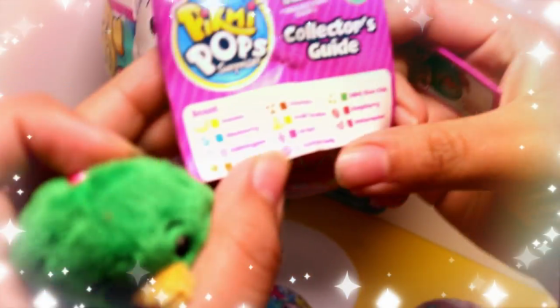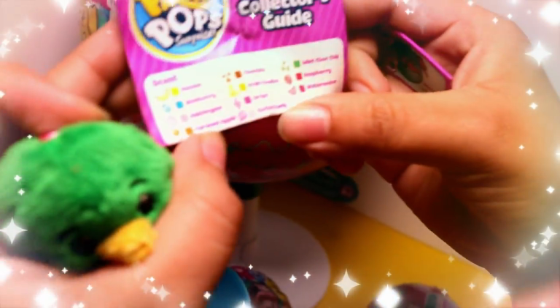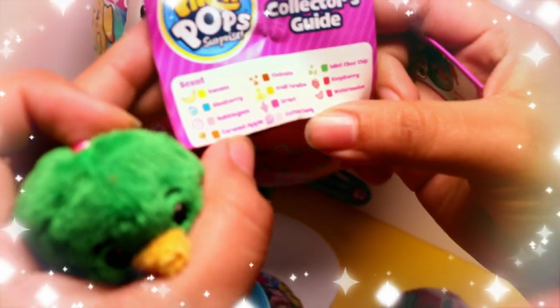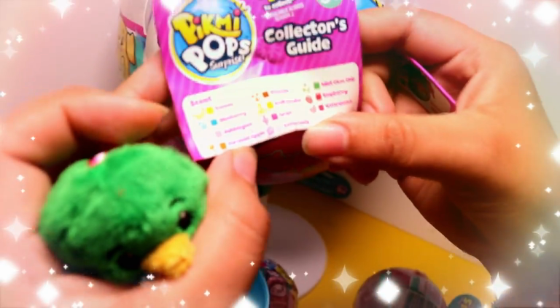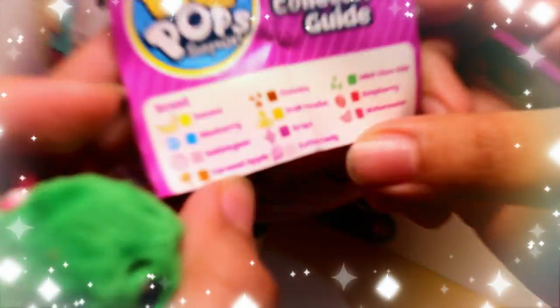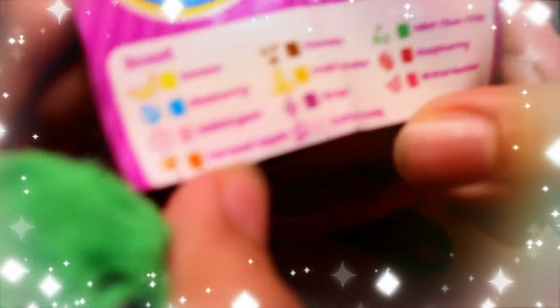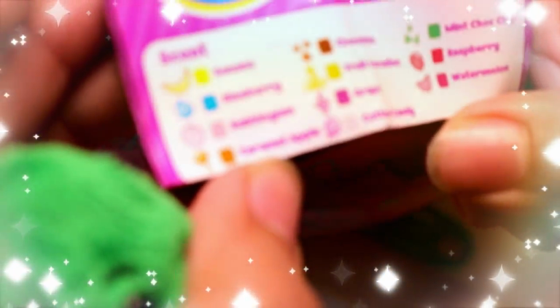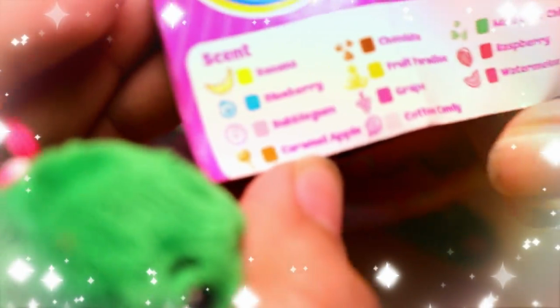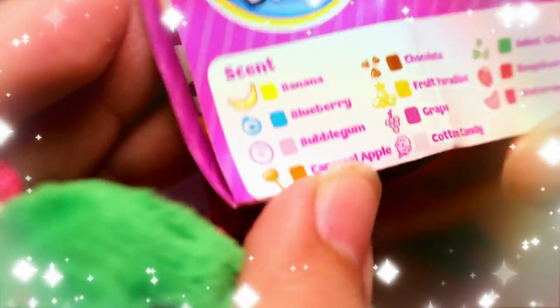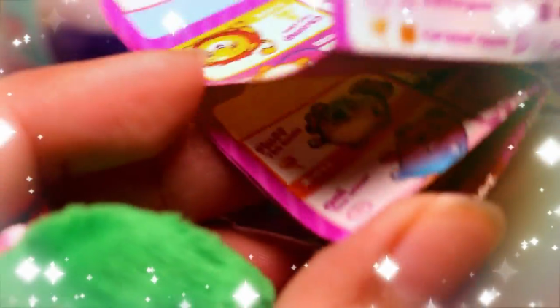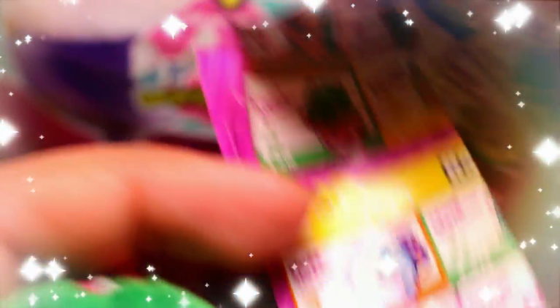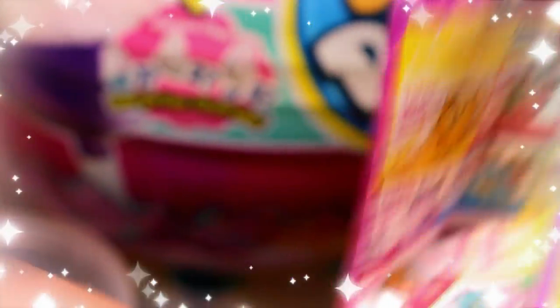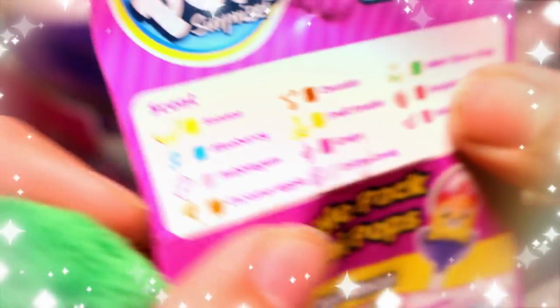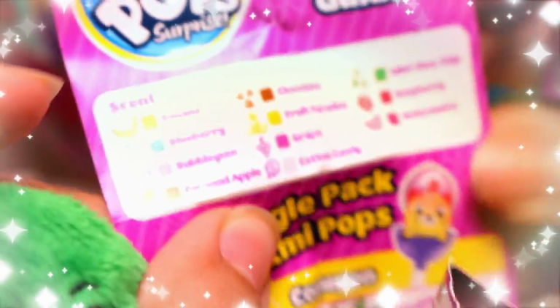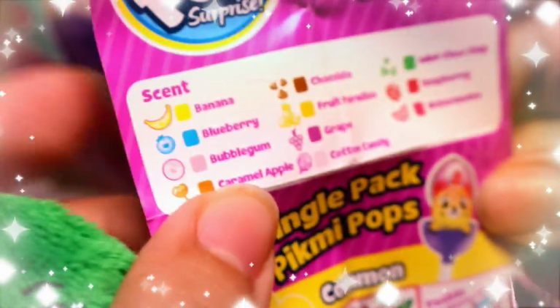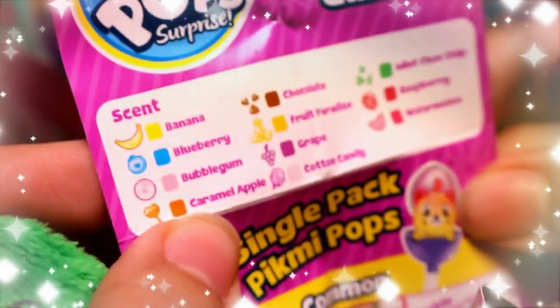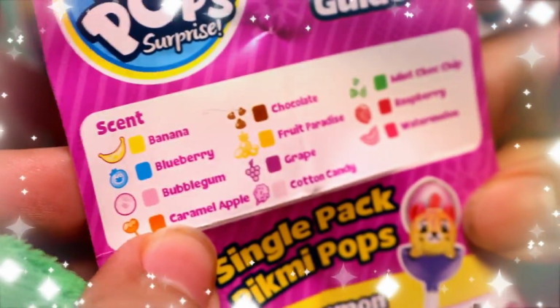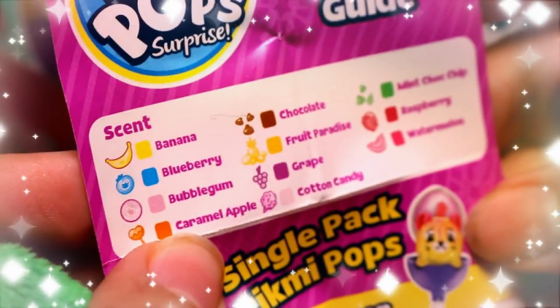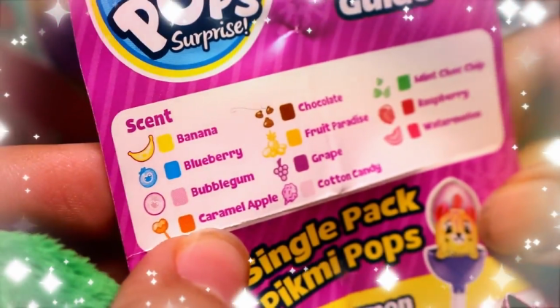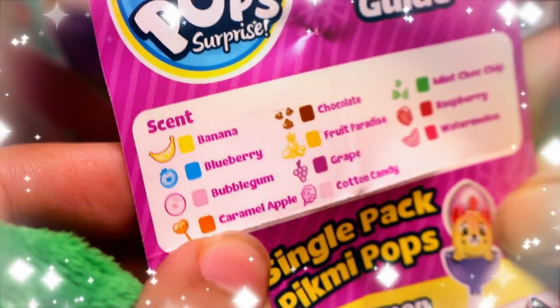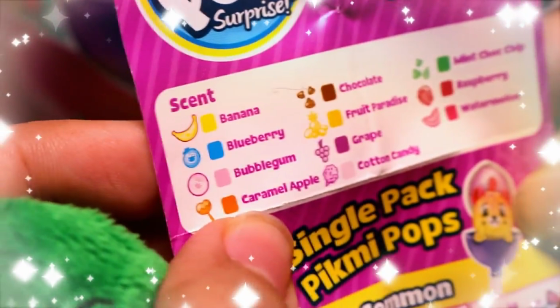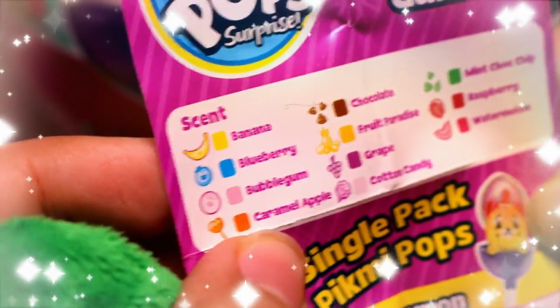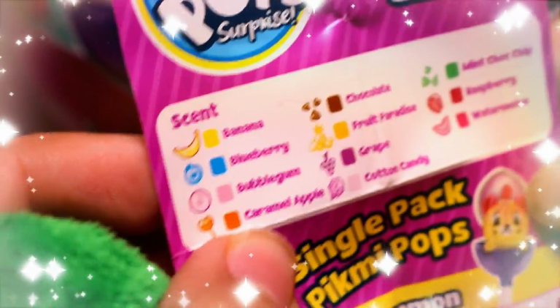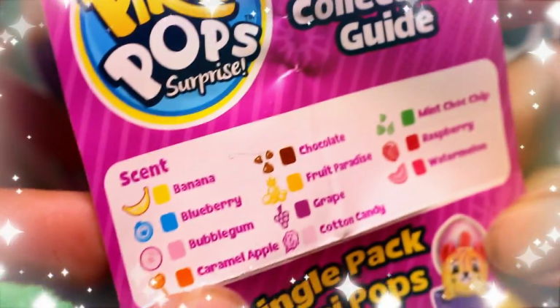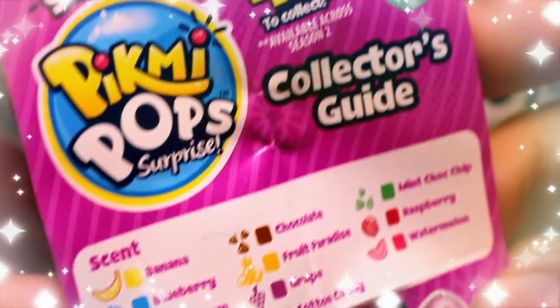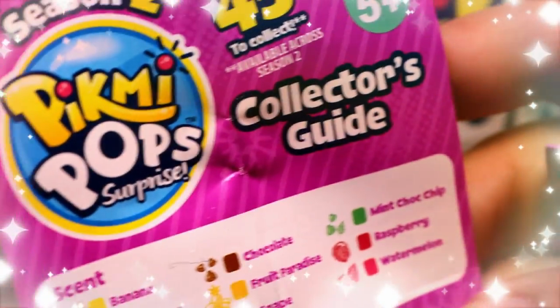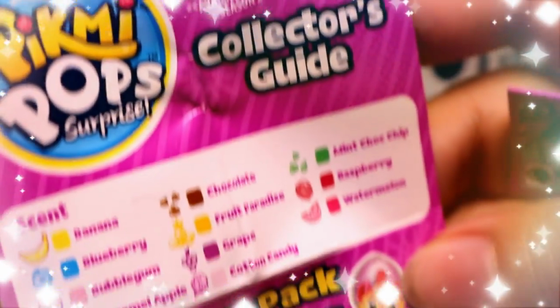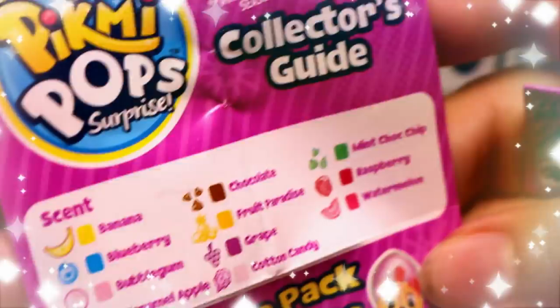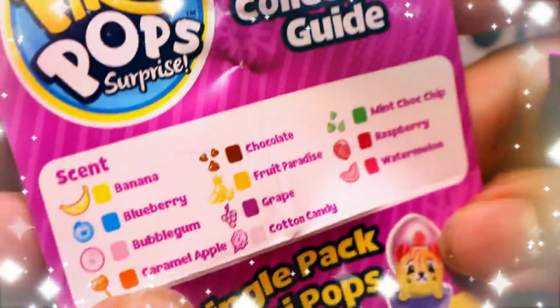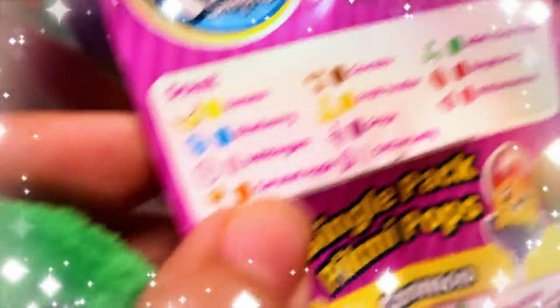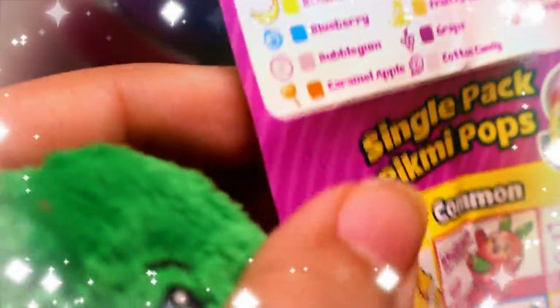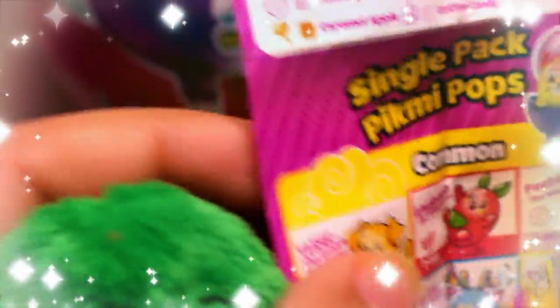The scents include banana, blueberry, bubblegum, caramel apple, chocolate, fruity paradise, grape, cotton candy, mint, chocolate chip, raspberry, and watermelon.